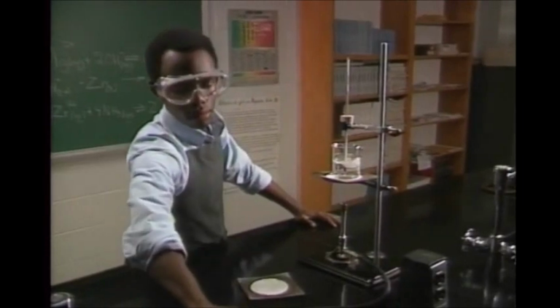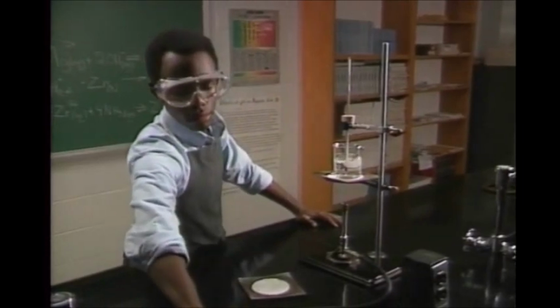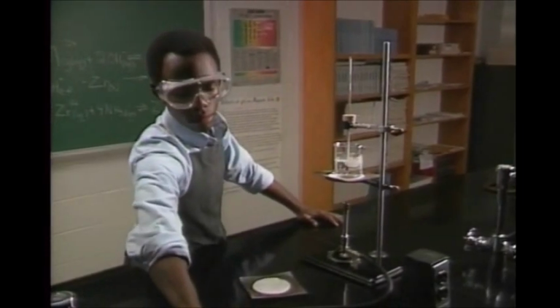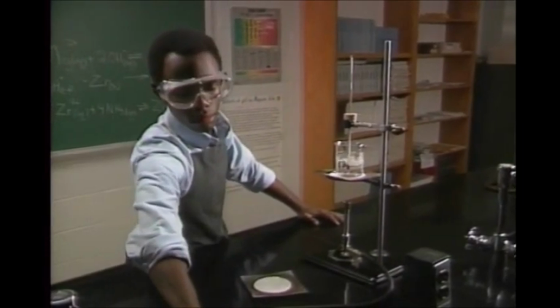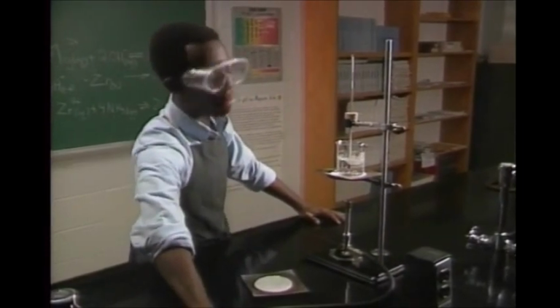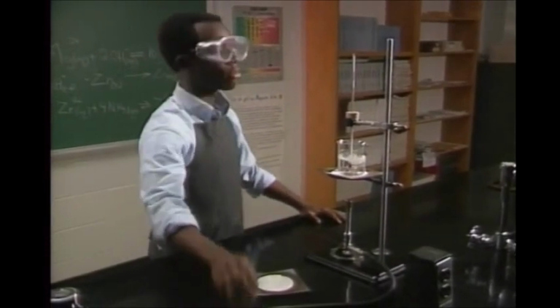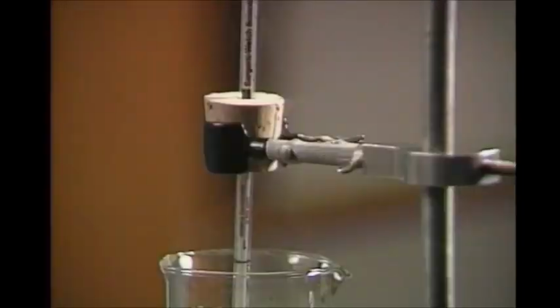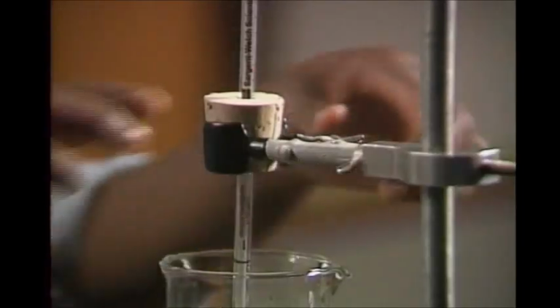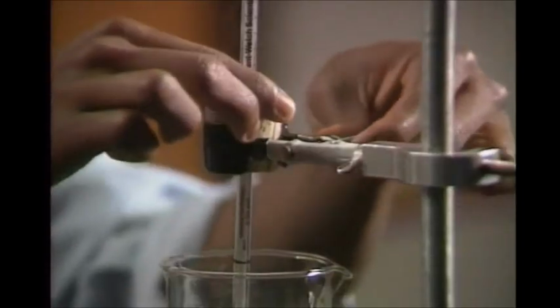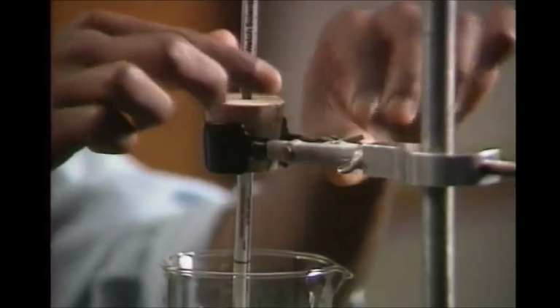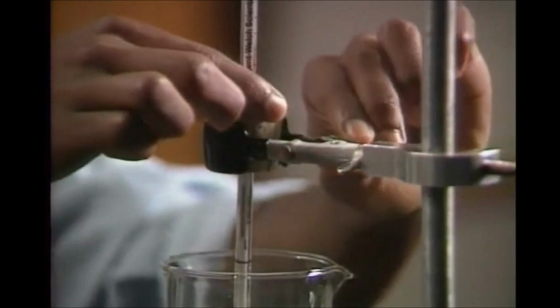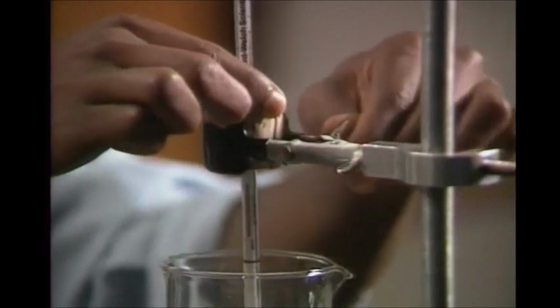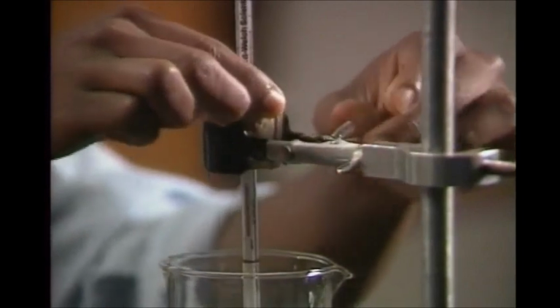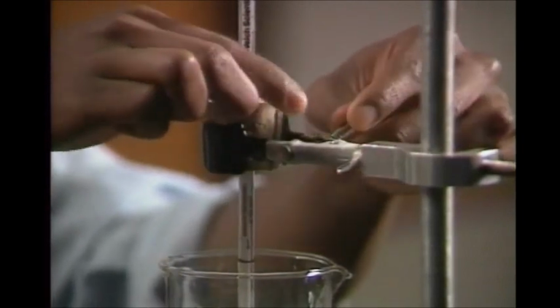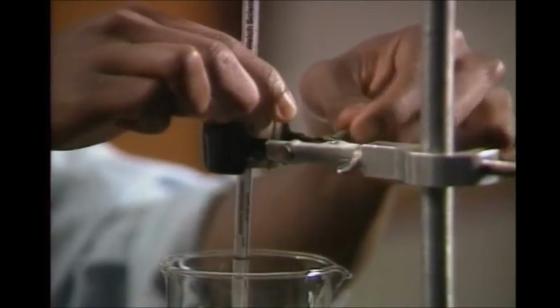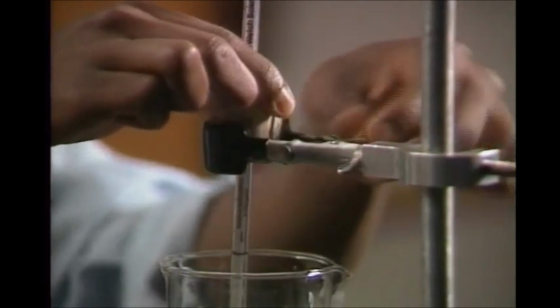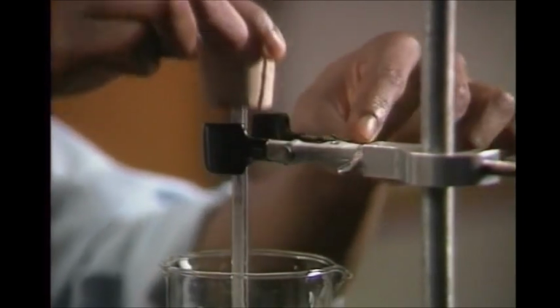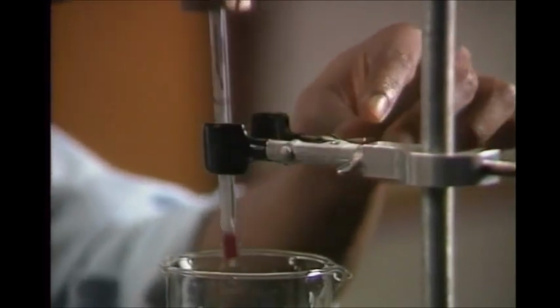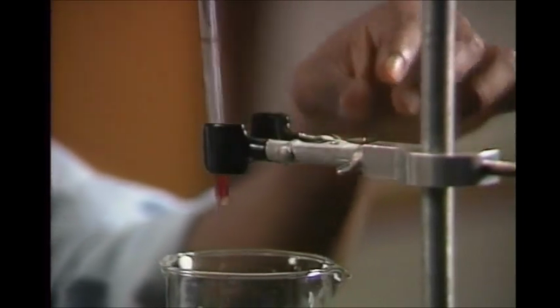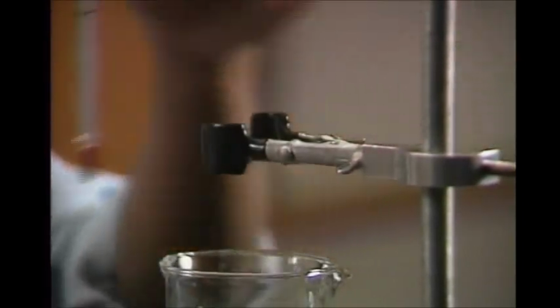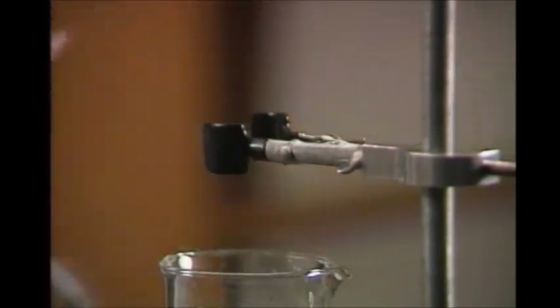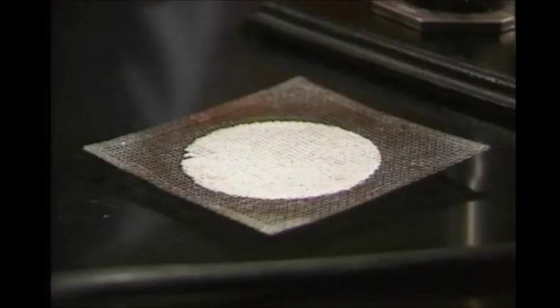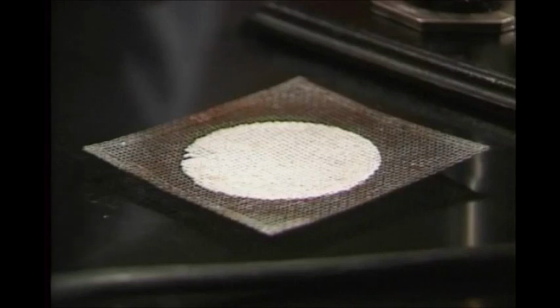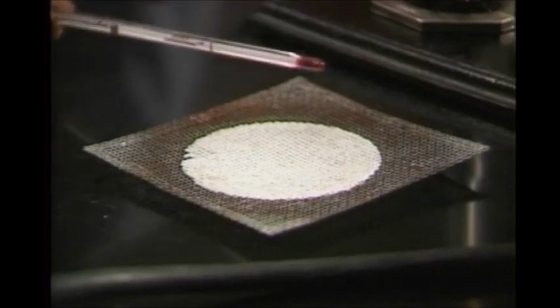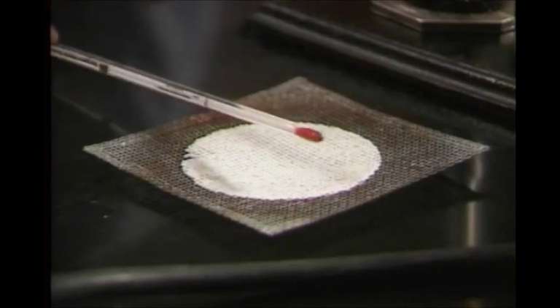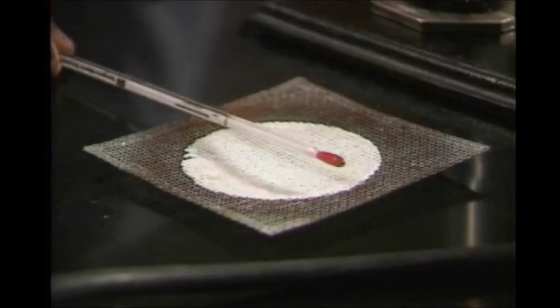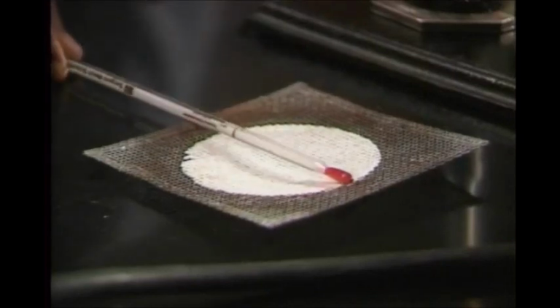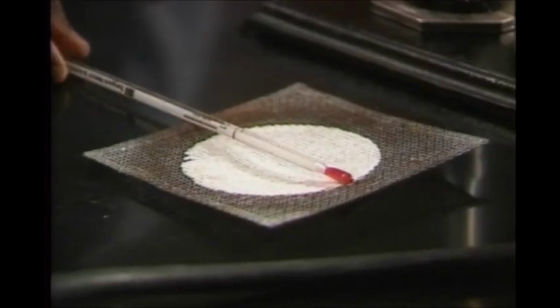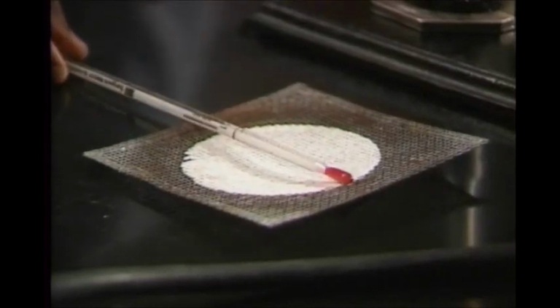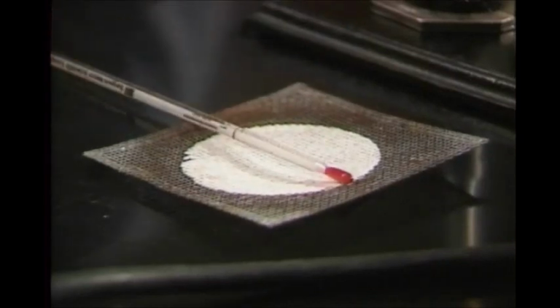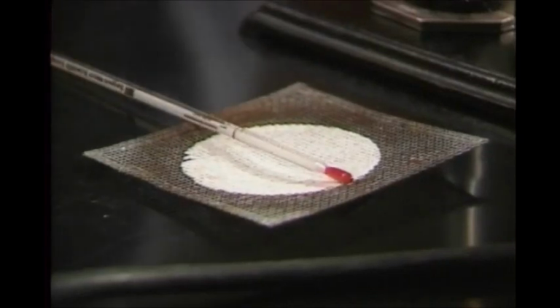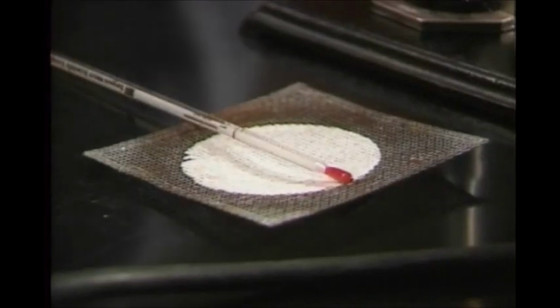No matter which type you use, always treat it carefully. When you're finished with it, set it down where it will be safe. Lay it away from the edge of the bench on a wire screen or towel so it can't roll off.